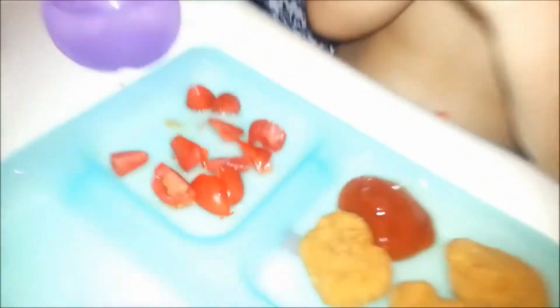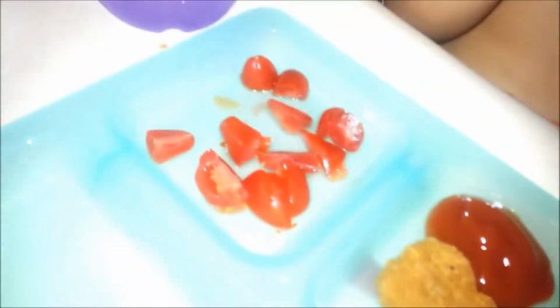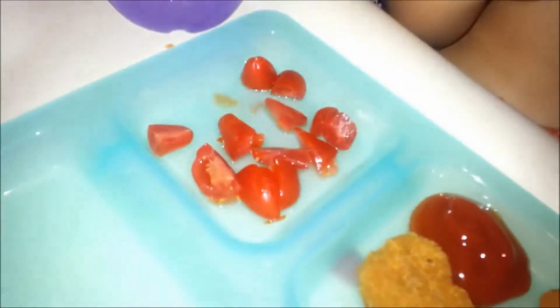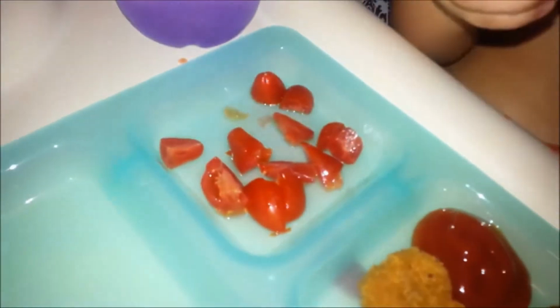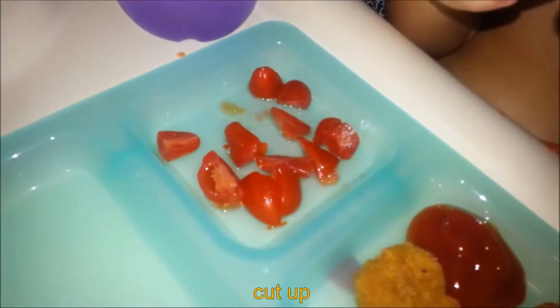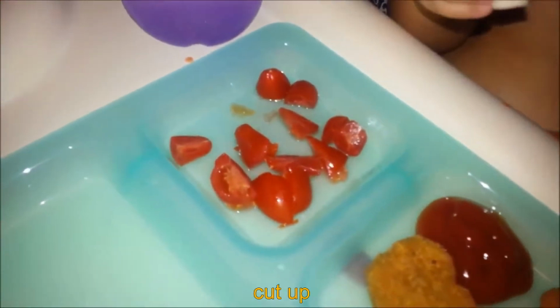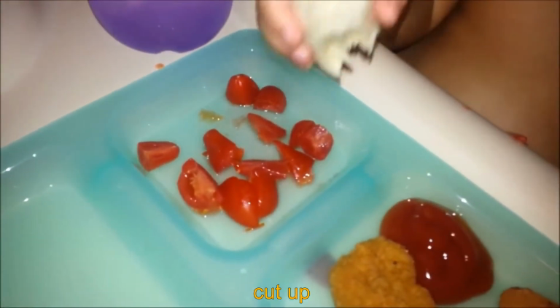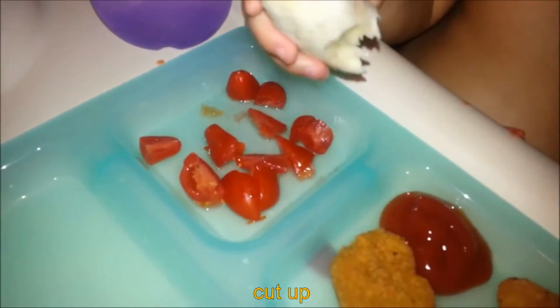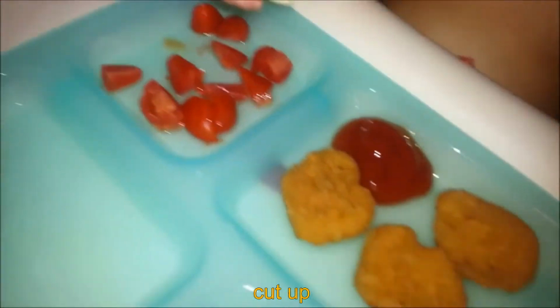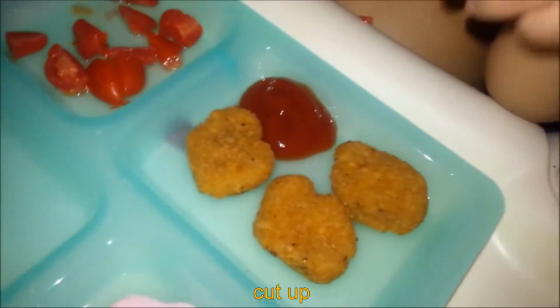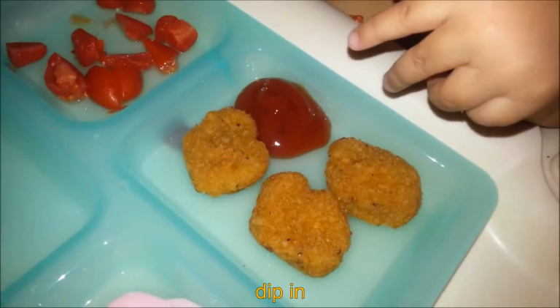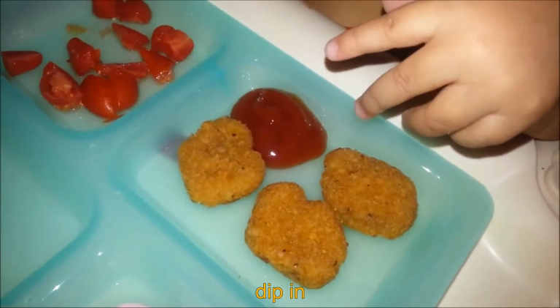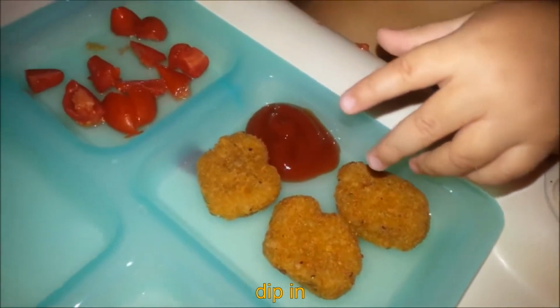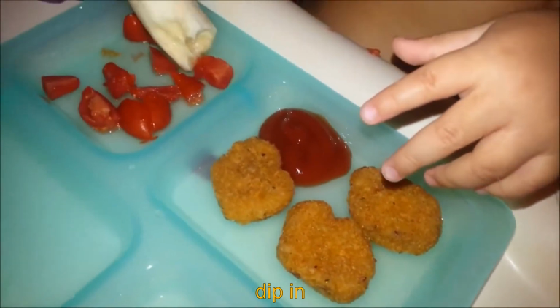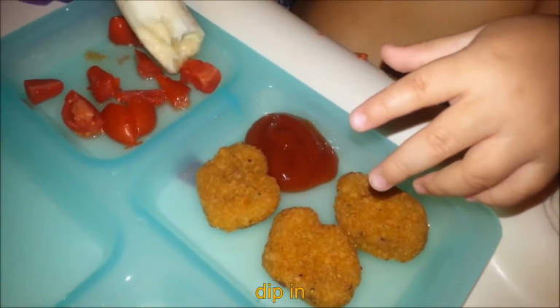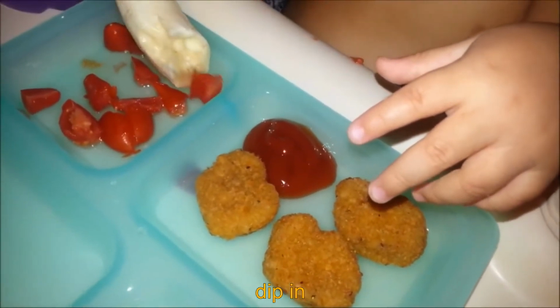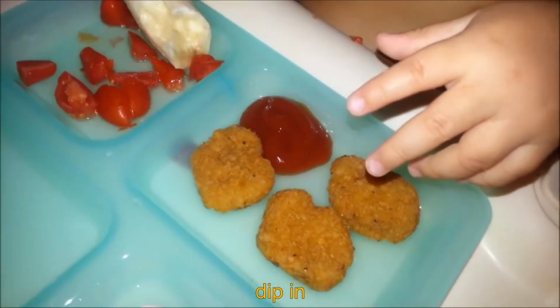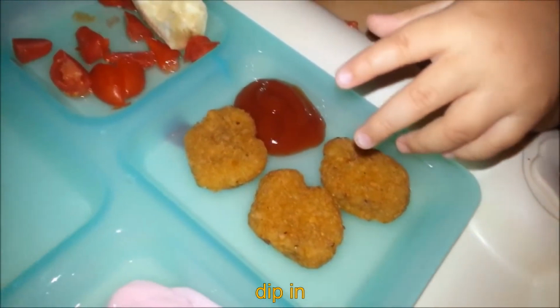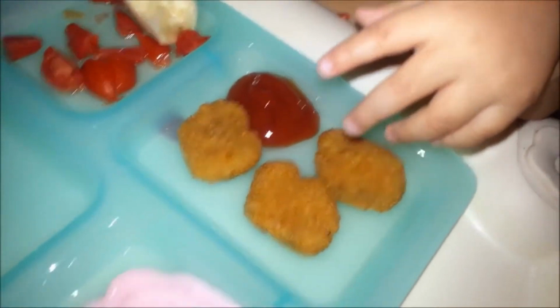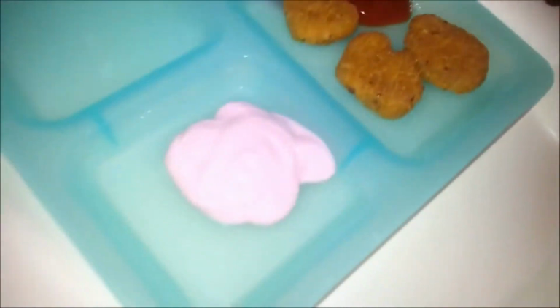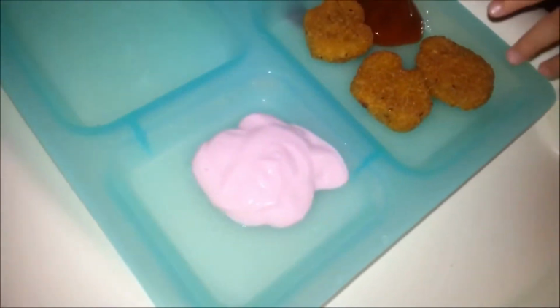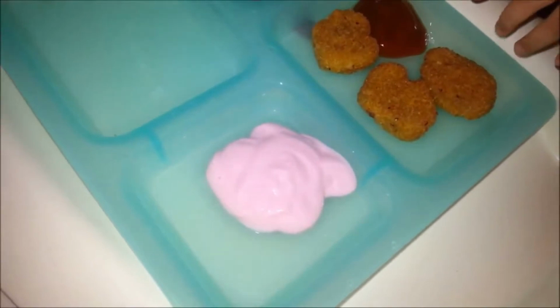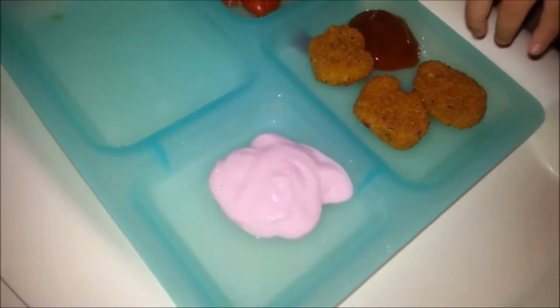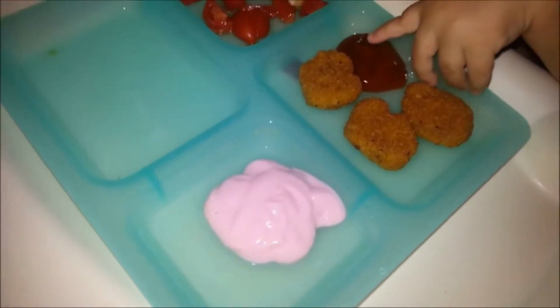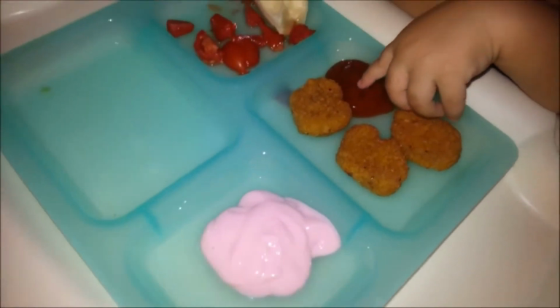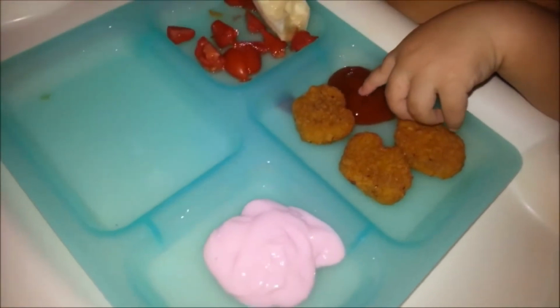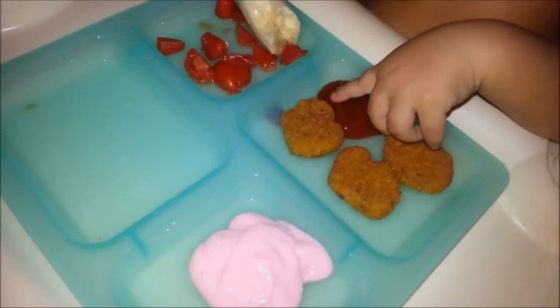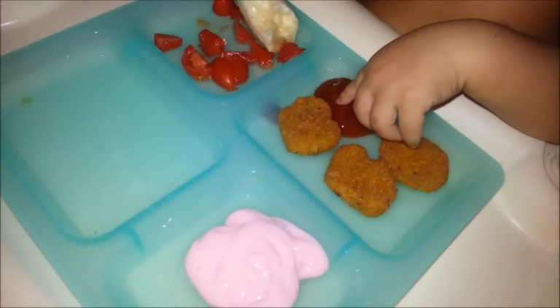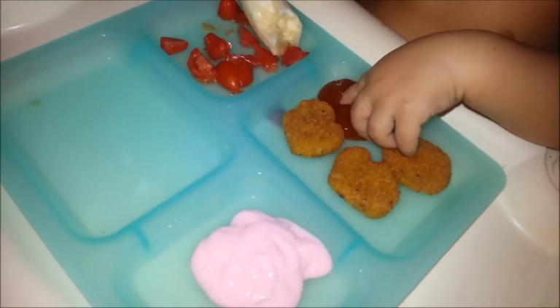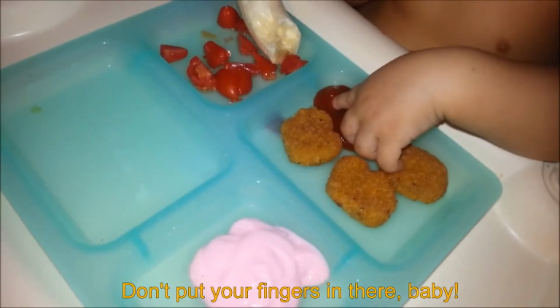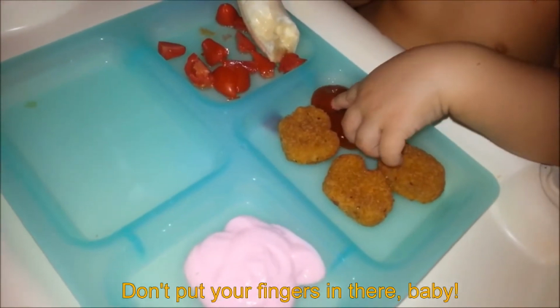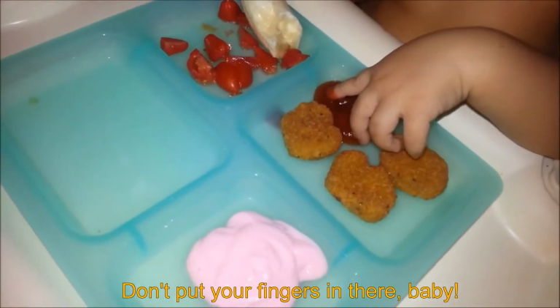She's having some cherry tomatoes which I cut up, some chicken nuggets with a little bit of ketchup because she's getting to a stage where she likes to dip things. And she's having the rest of the yogurt from this morning. She also likes to put her finger in it.